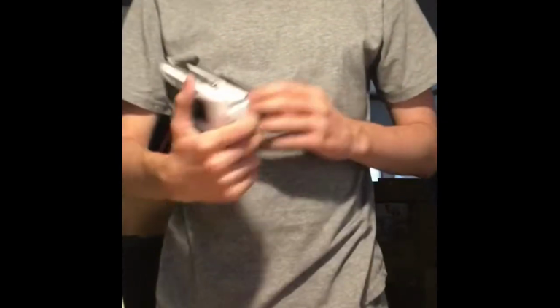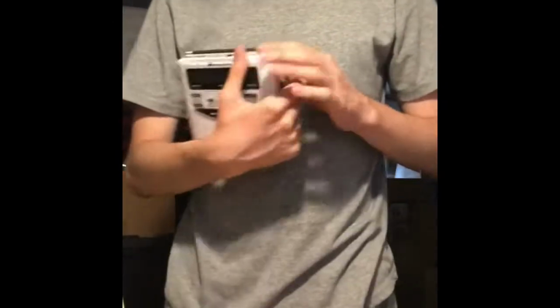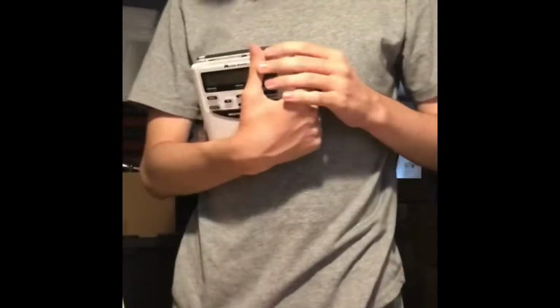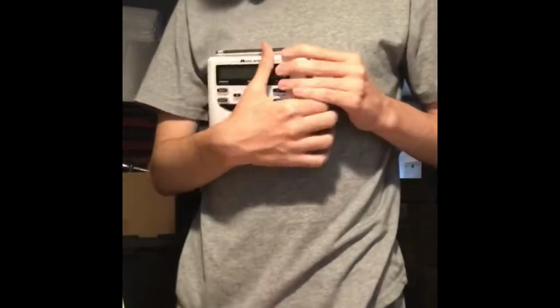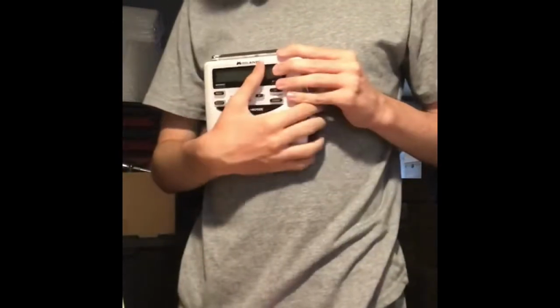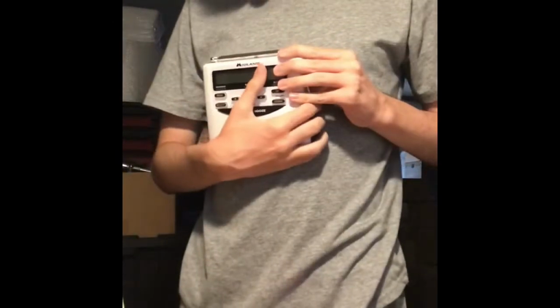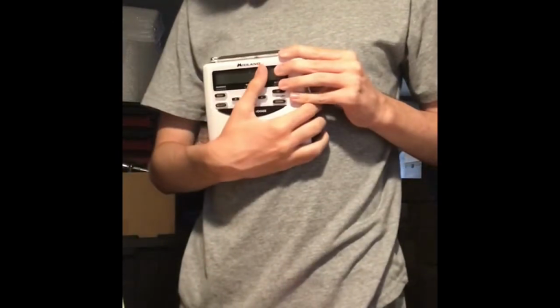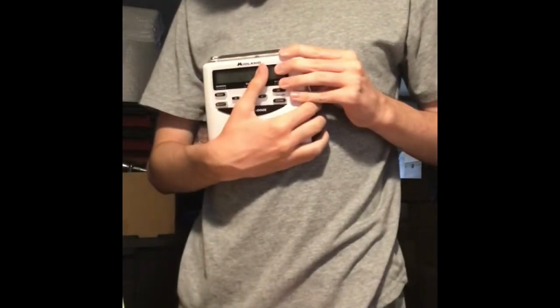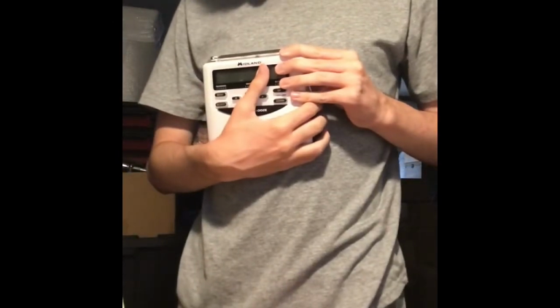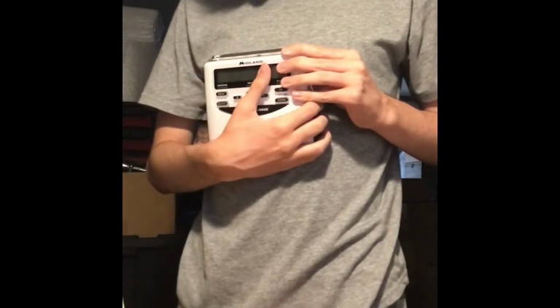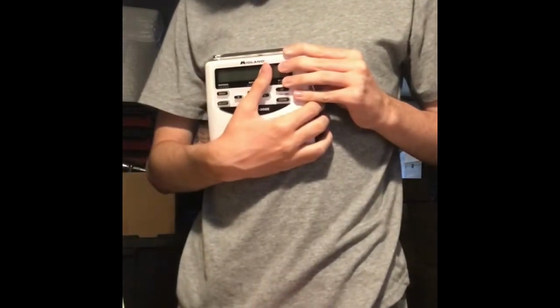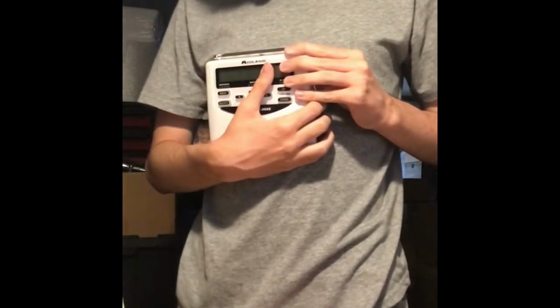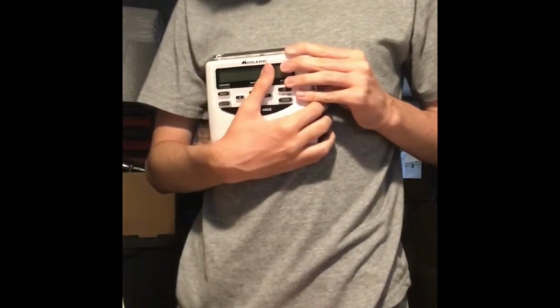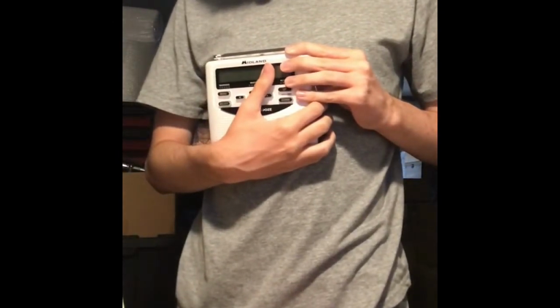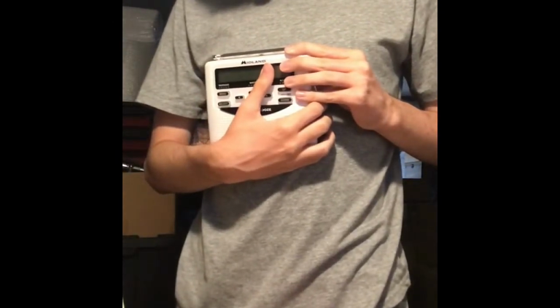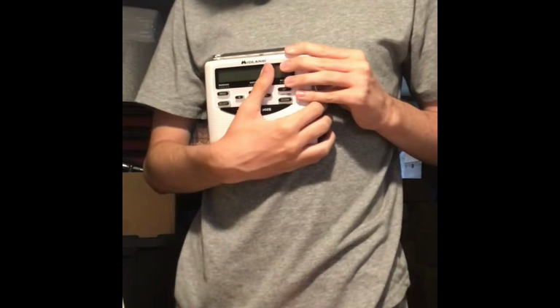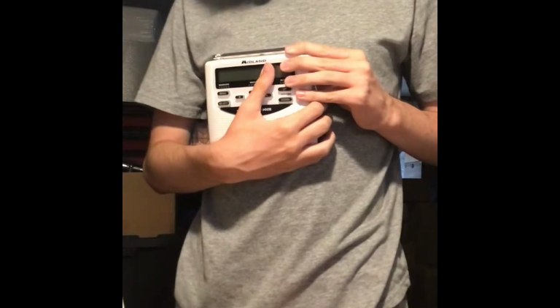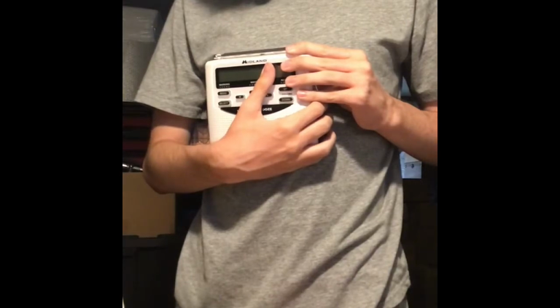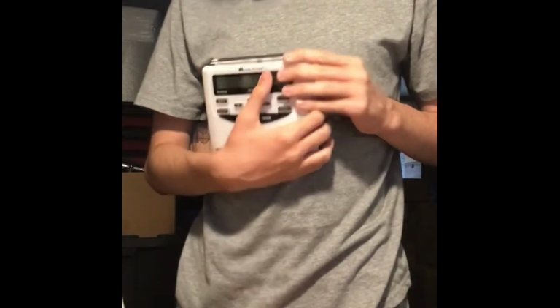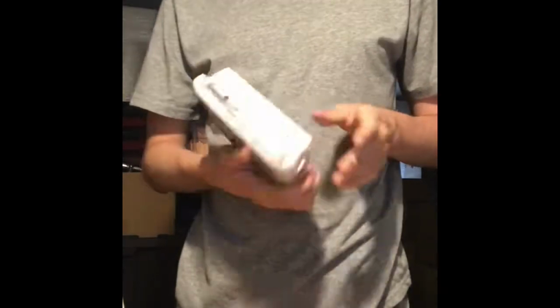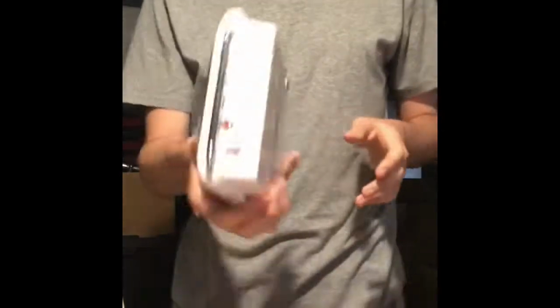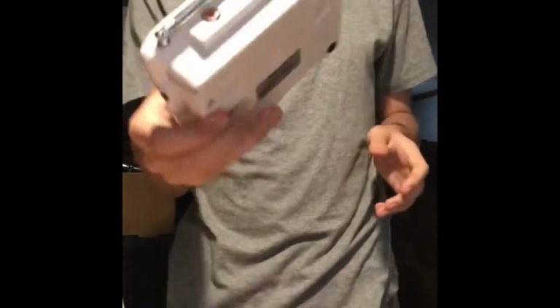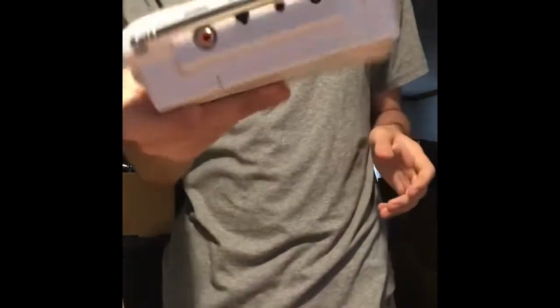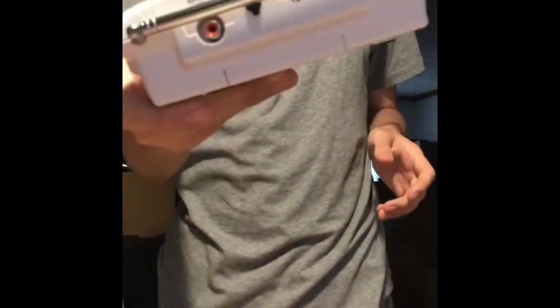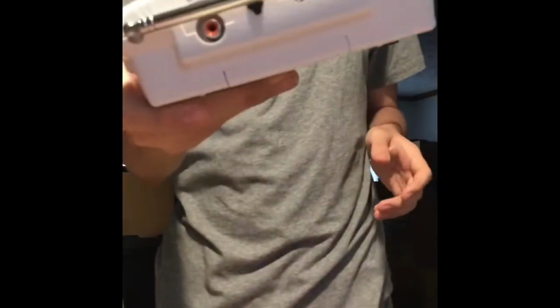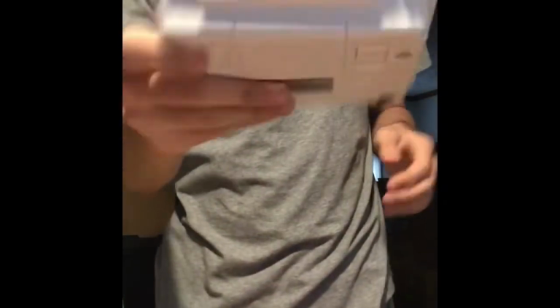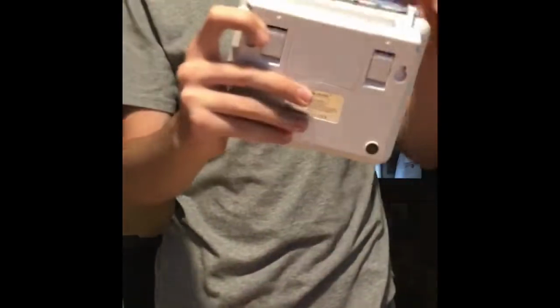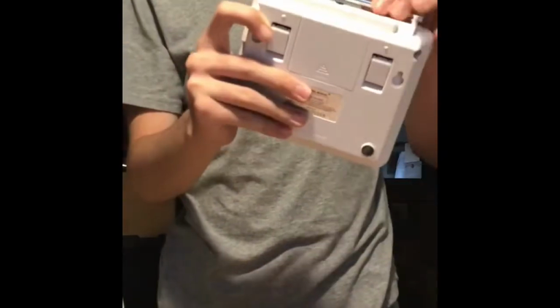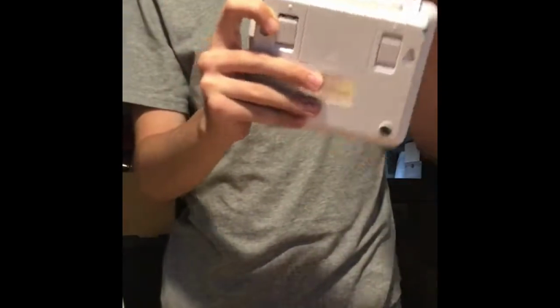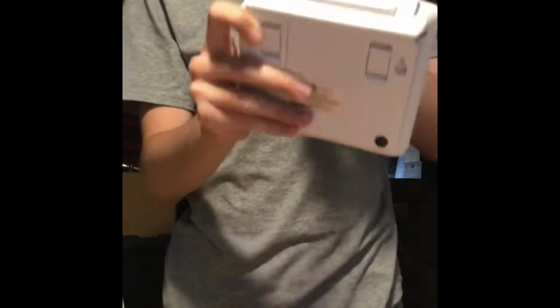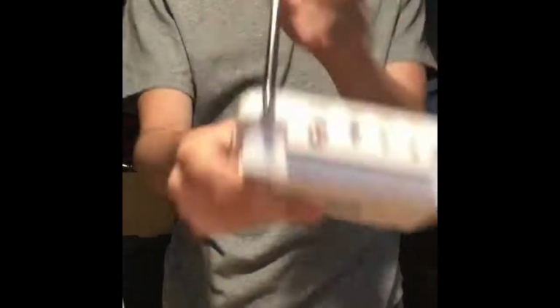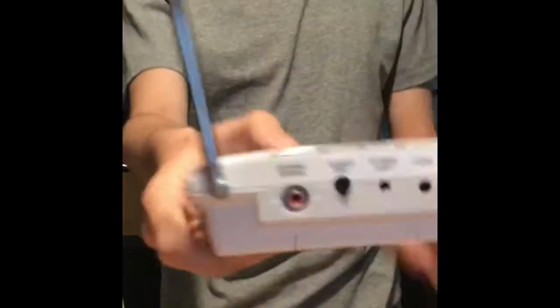So we got power, external alert, cloning port, and external antenna on the top here. I'm going to move the antenna so you can see these.